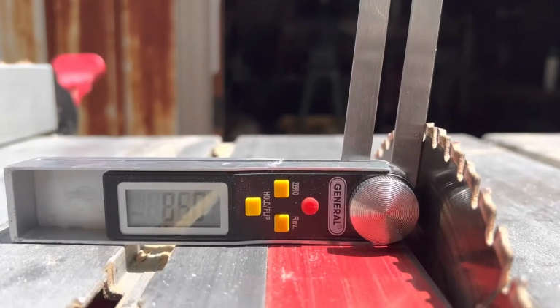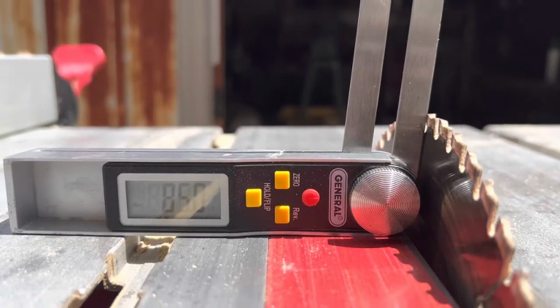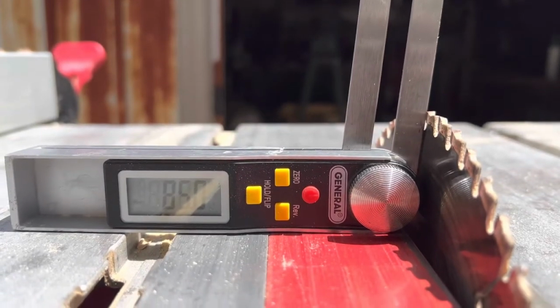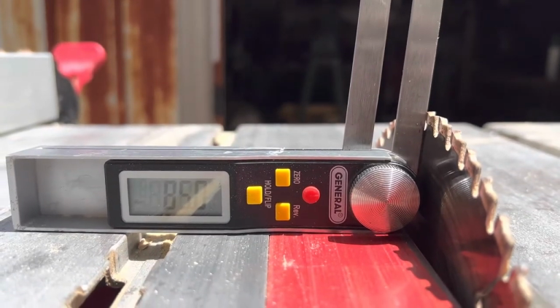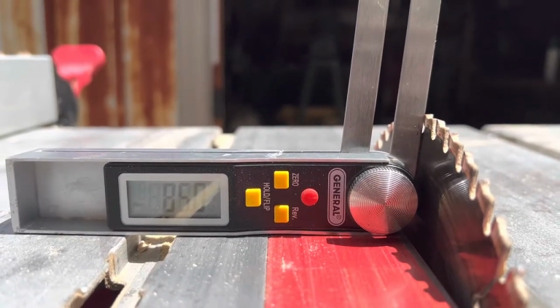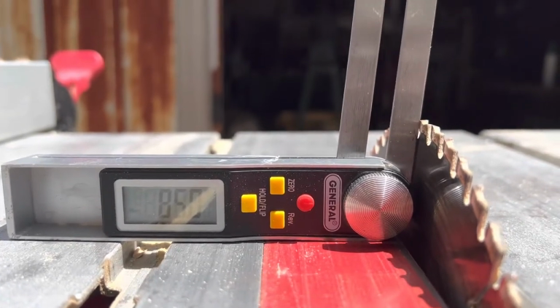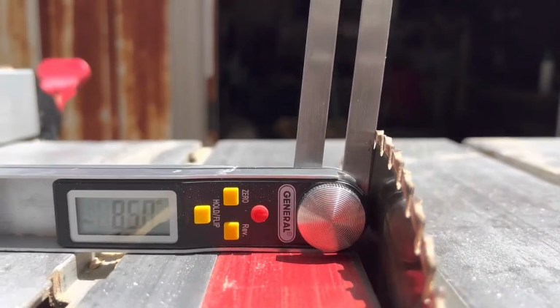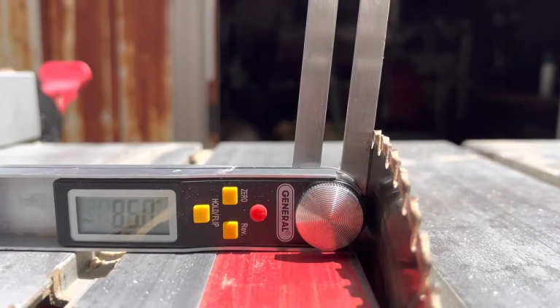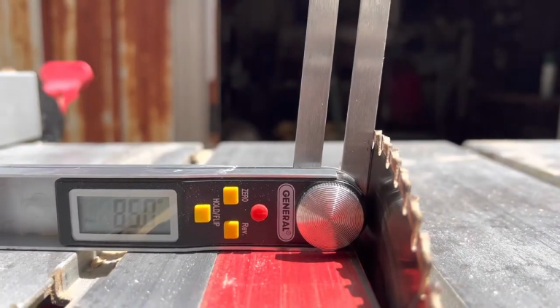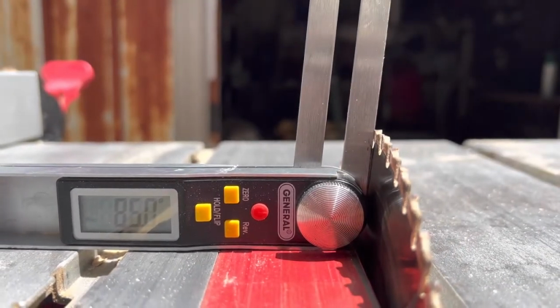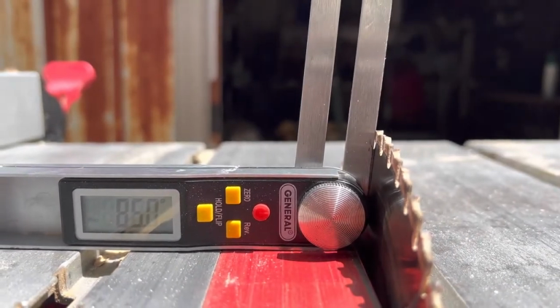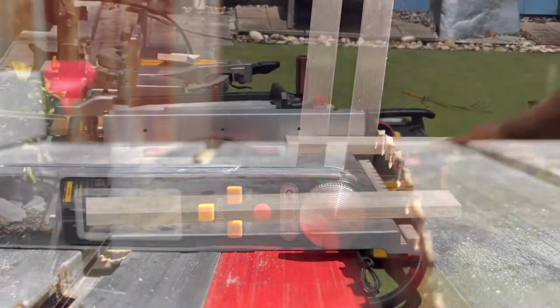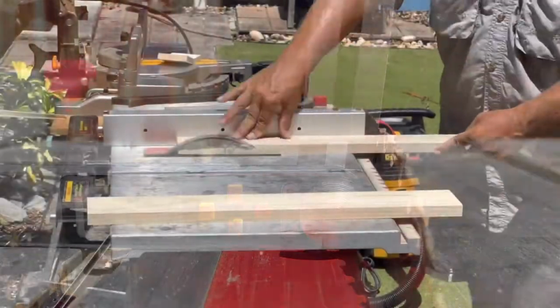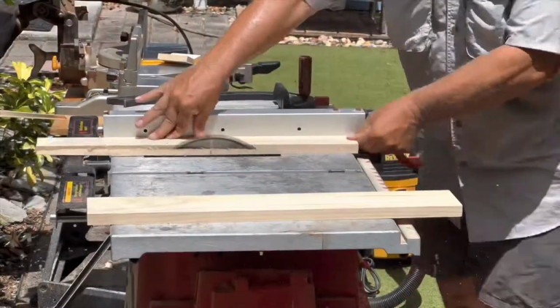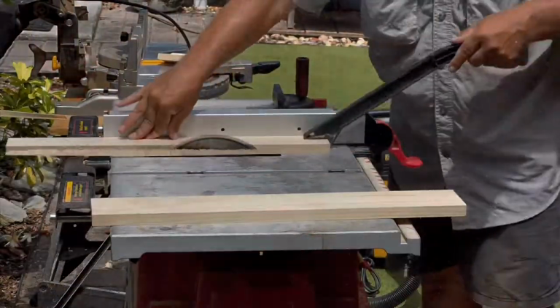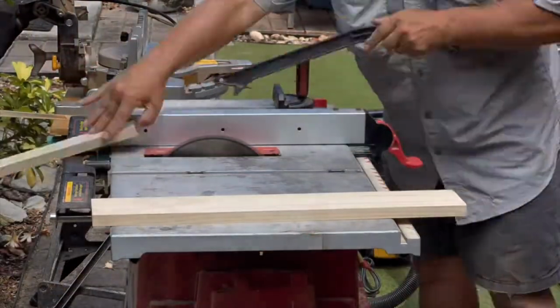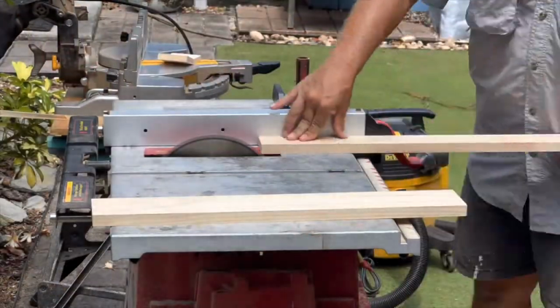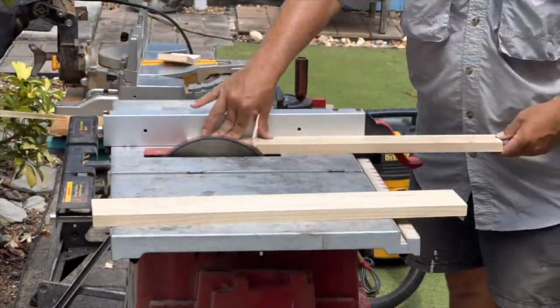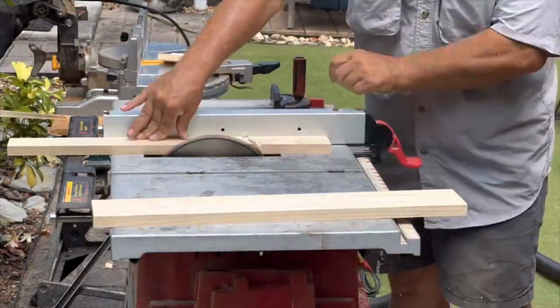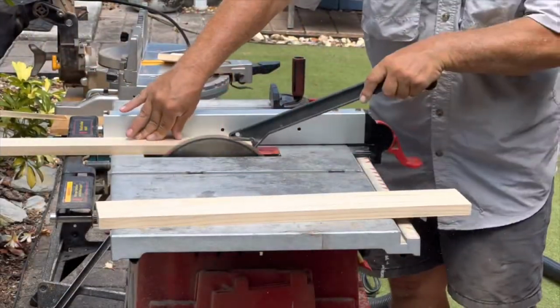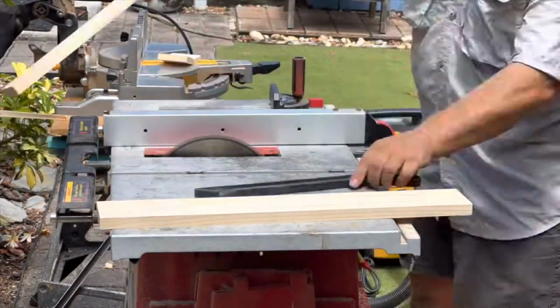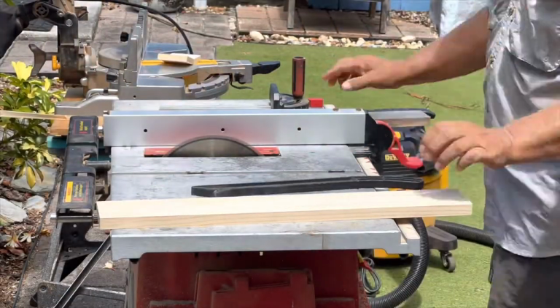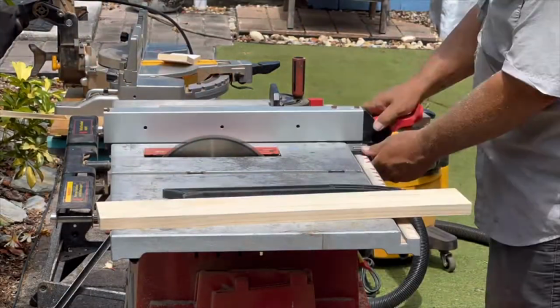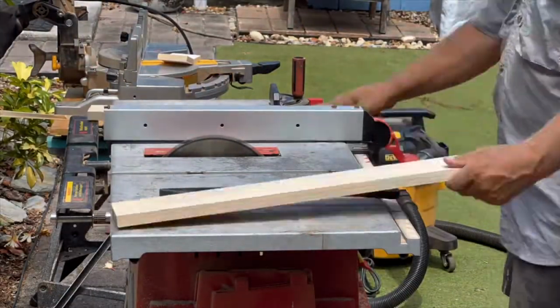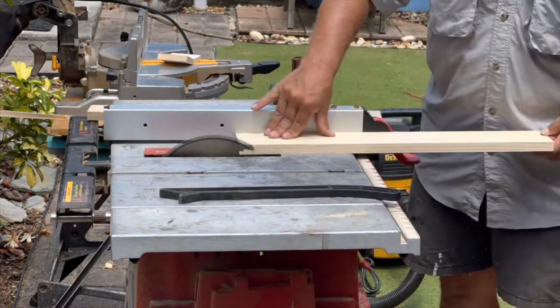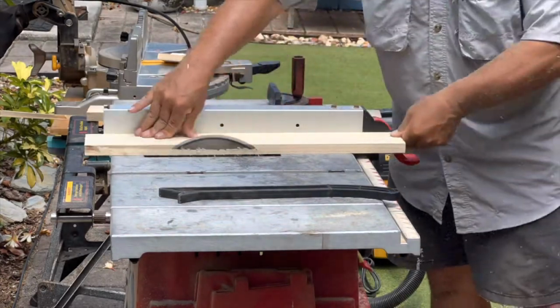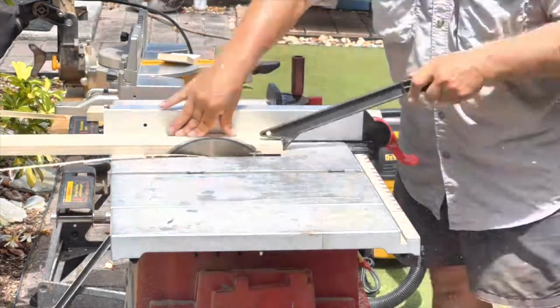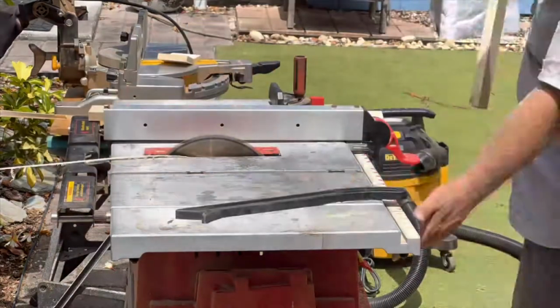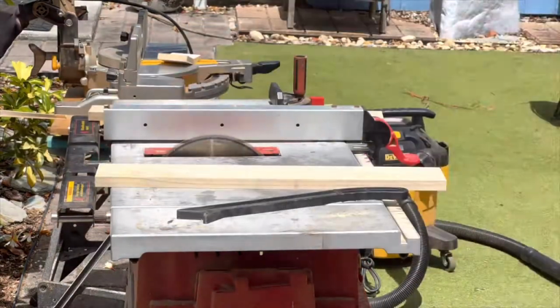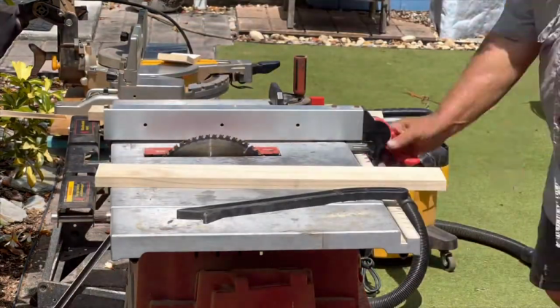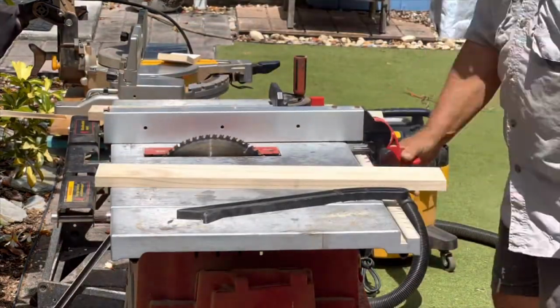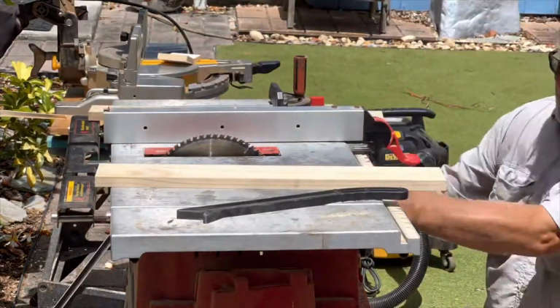Another way to use the random angle miter cut is to create splayed miter pieces for vases. In this example we'll be using two different width boards glued together into a compound board, used to create a unique shape for a large vase.